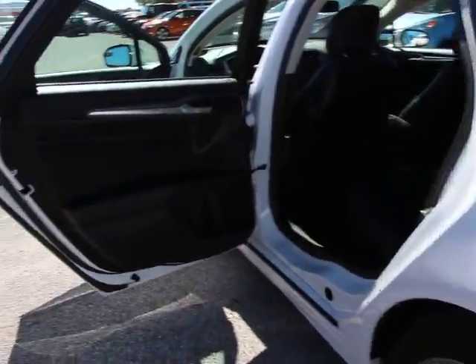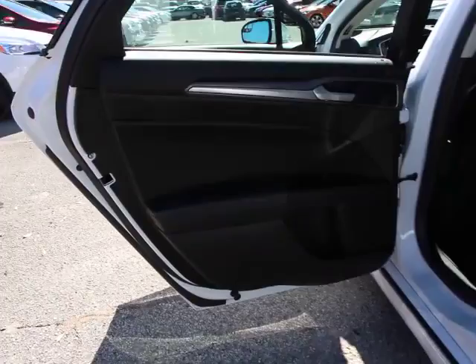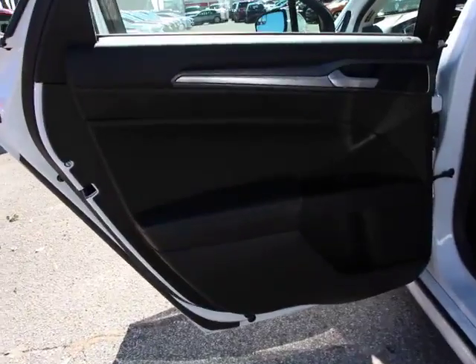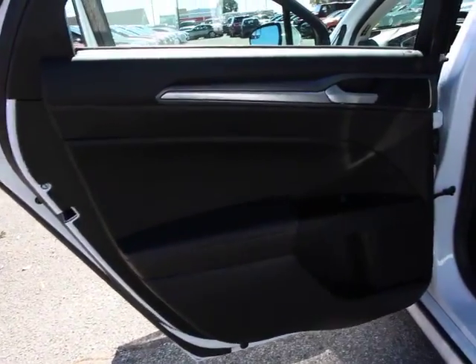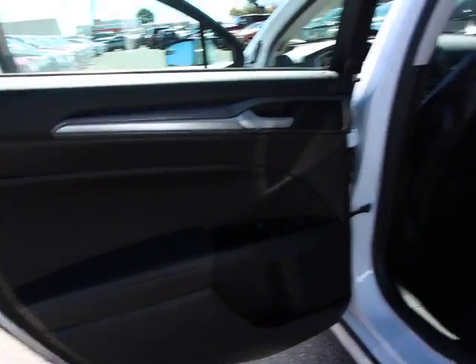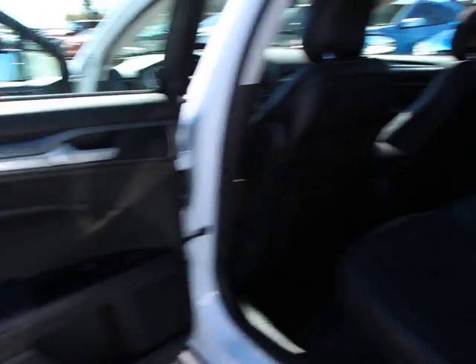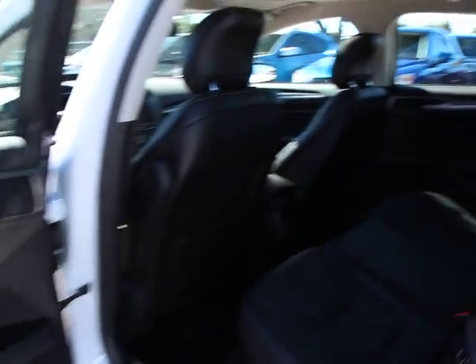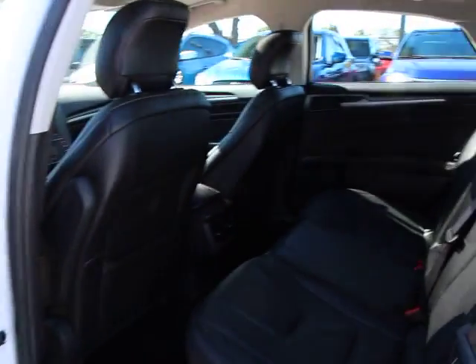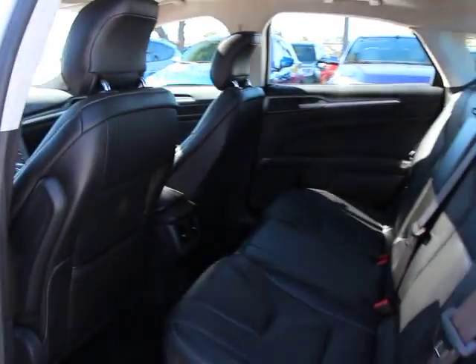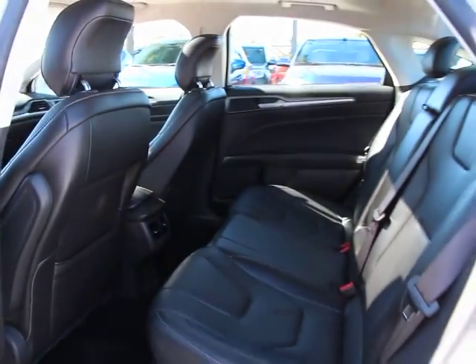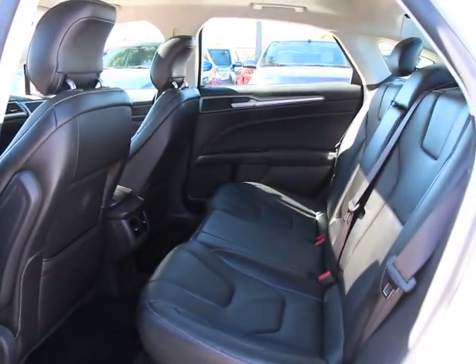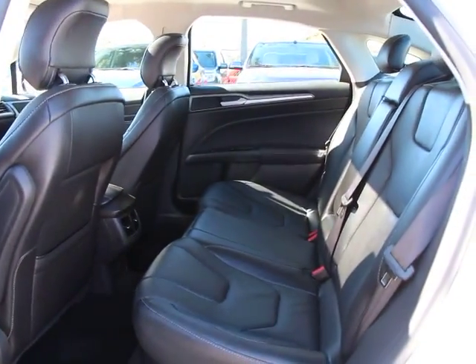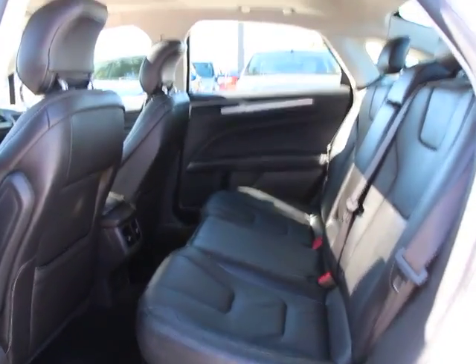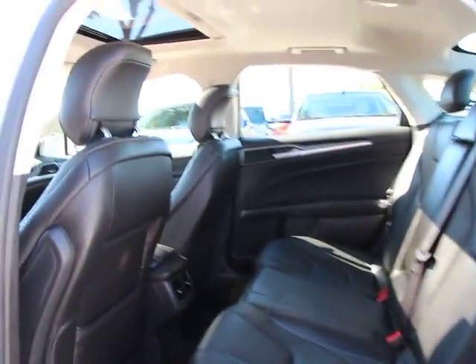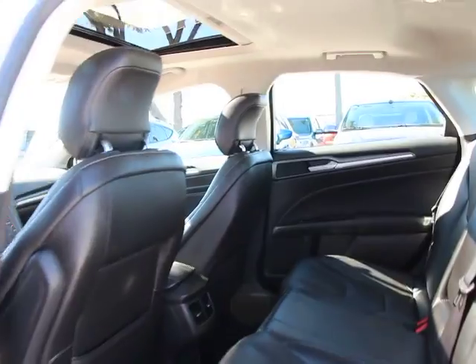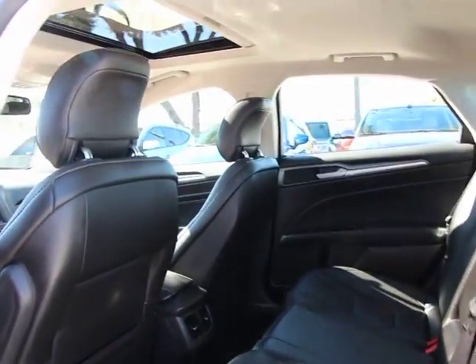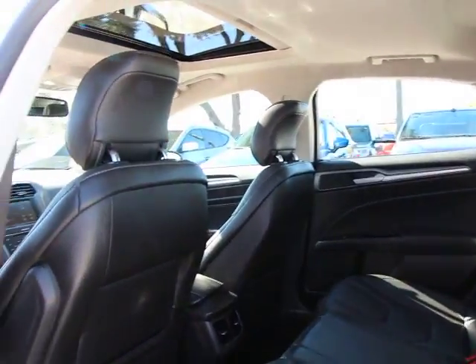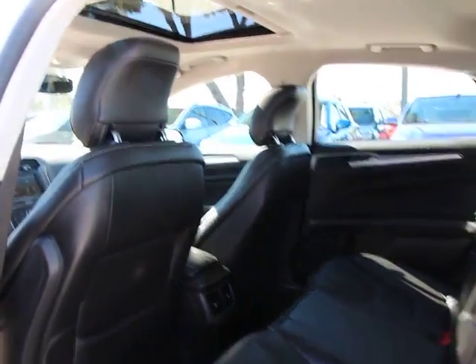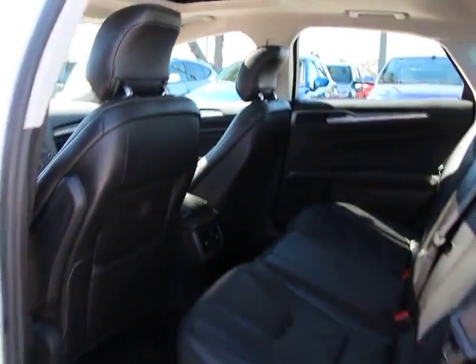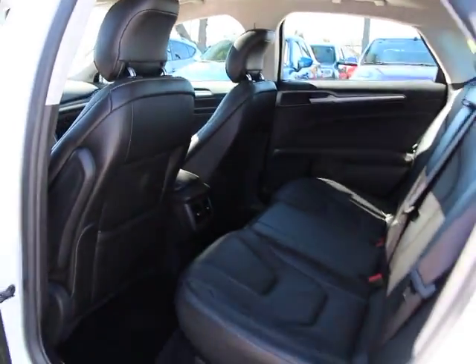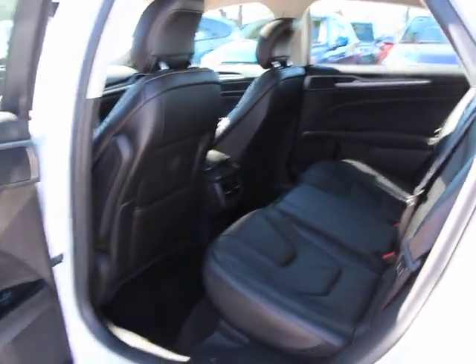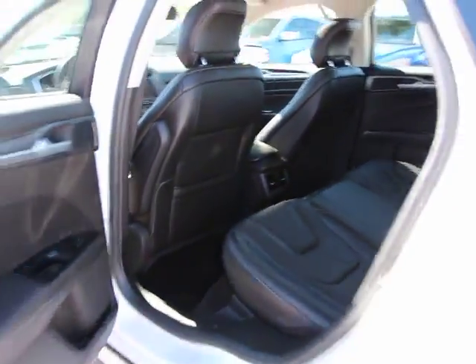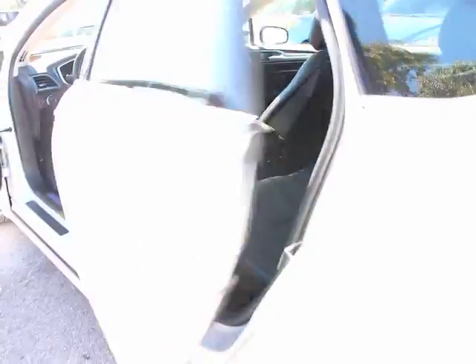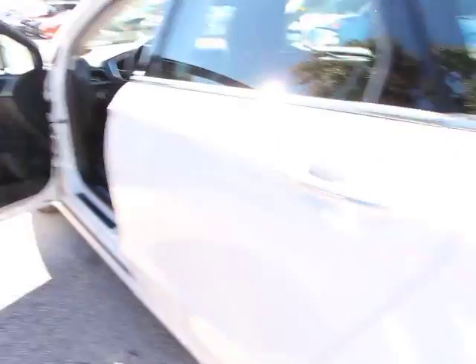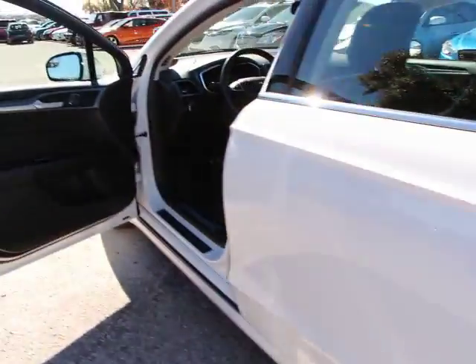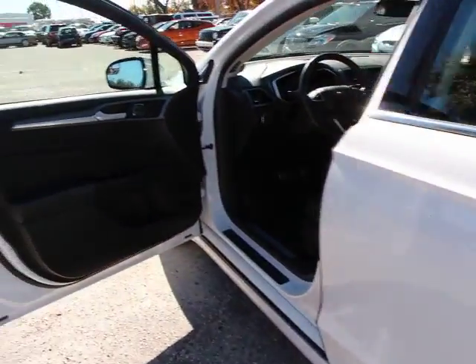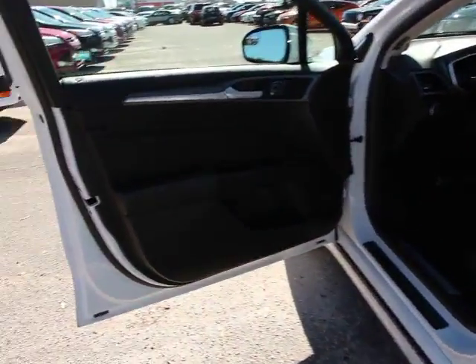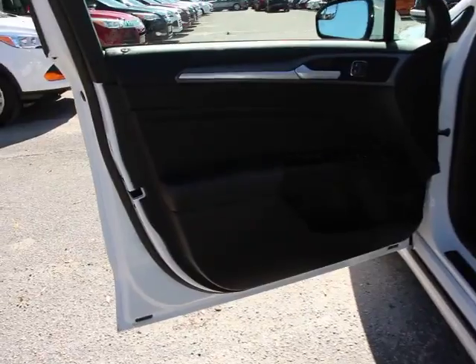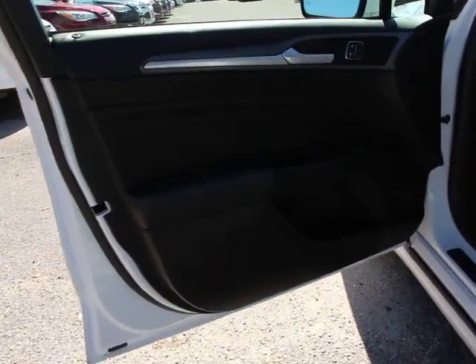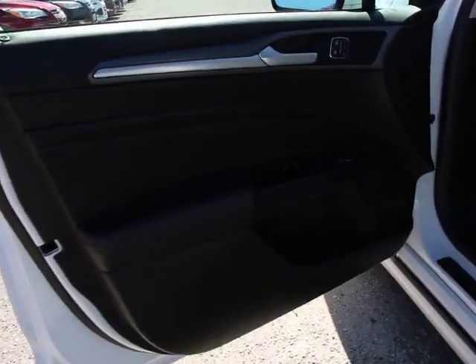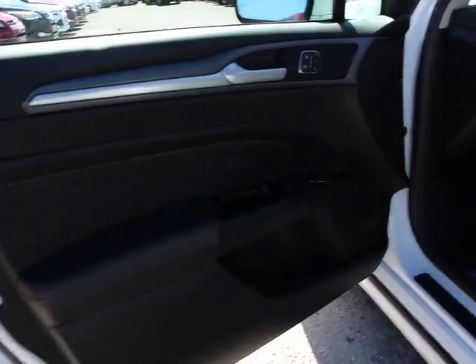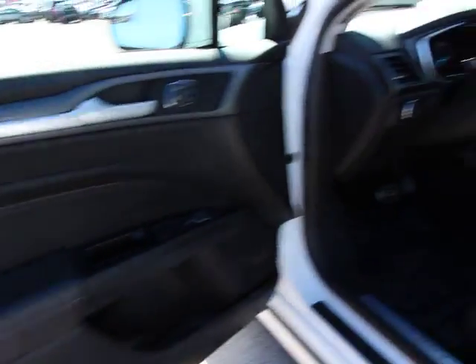Traction control, power passenger seat, remote engine start, dual airbags, air conditioning, front alloy wheels, power steering, four-wheel disc brakes, universal garage door opener, compass.